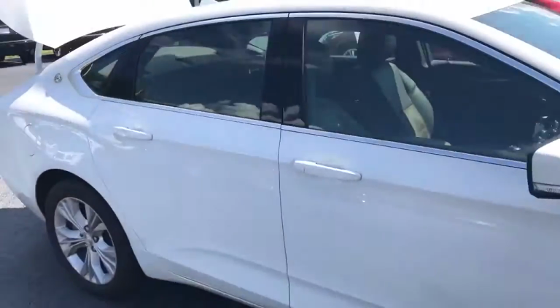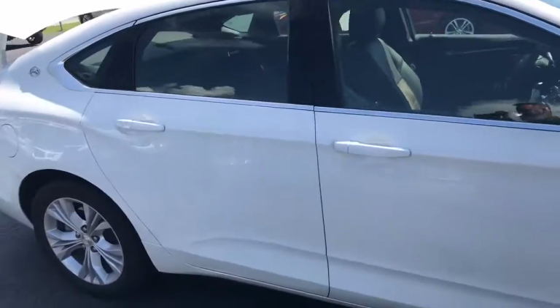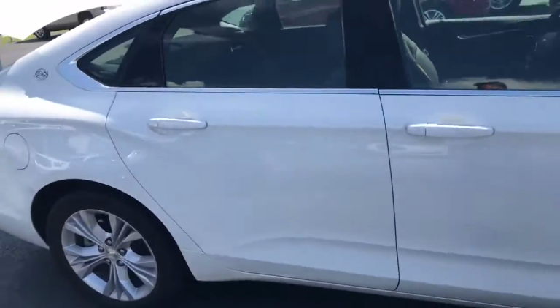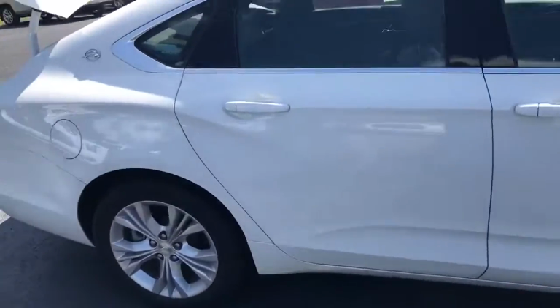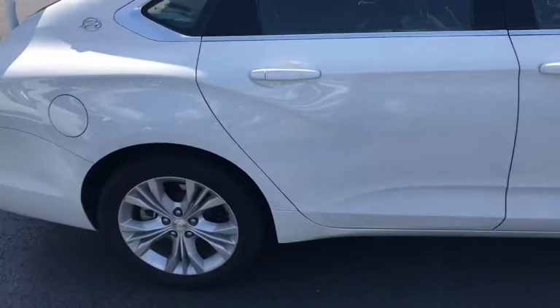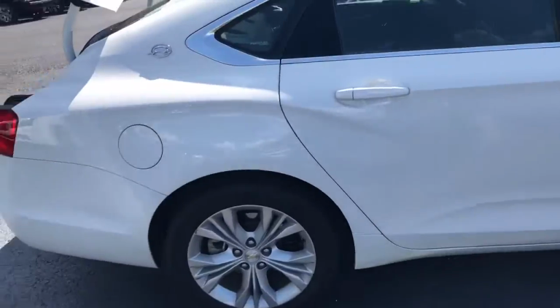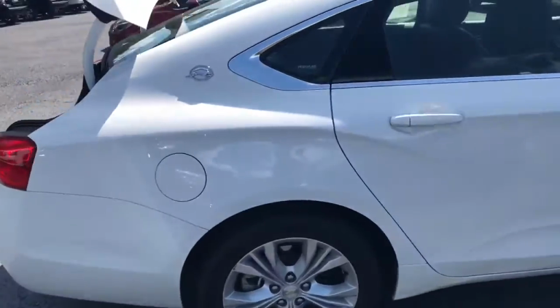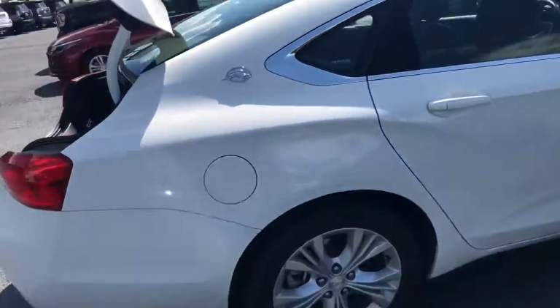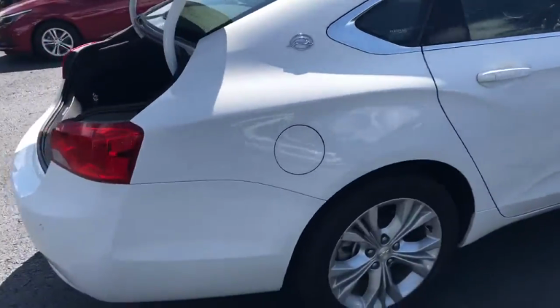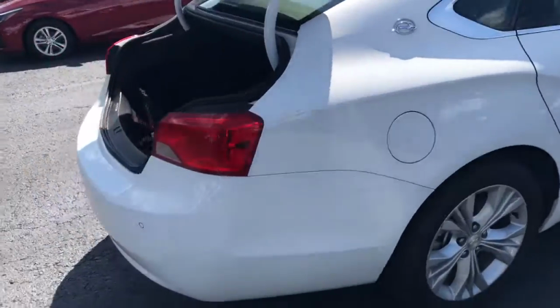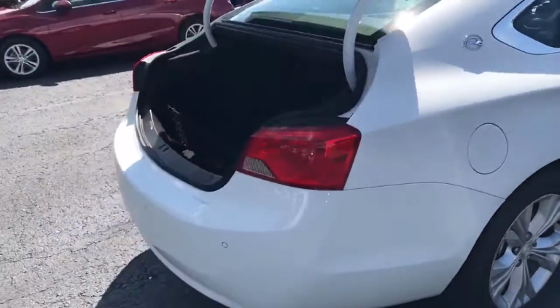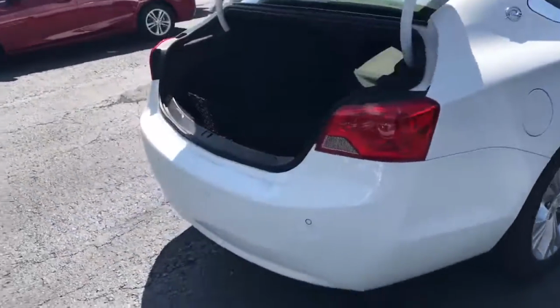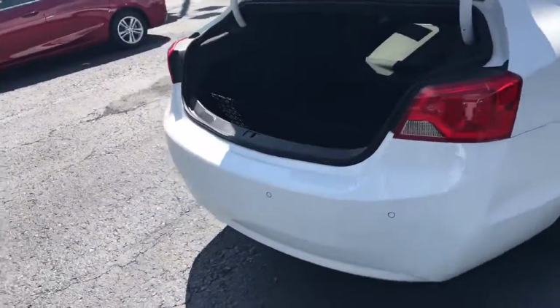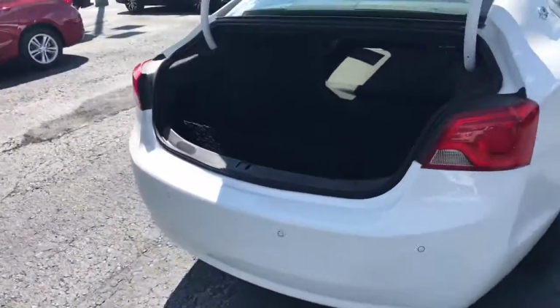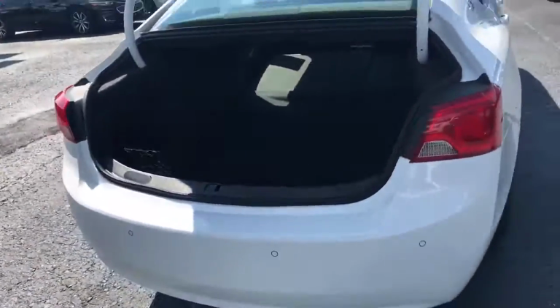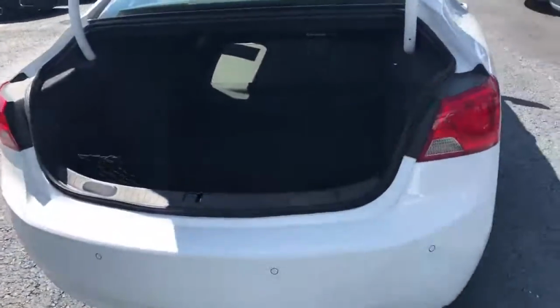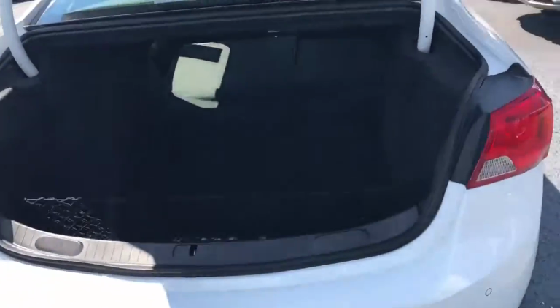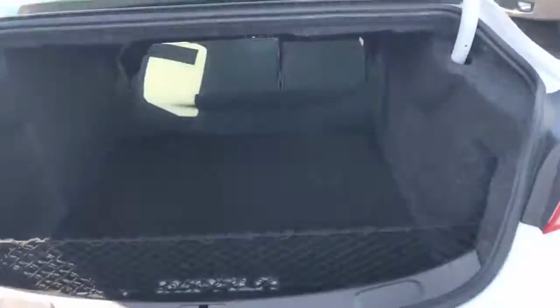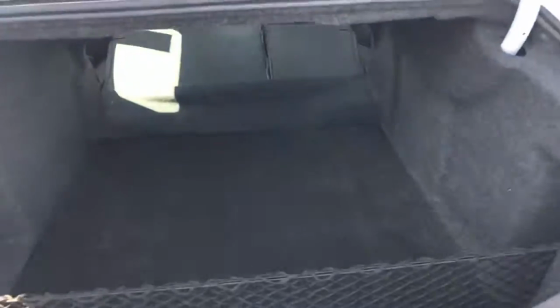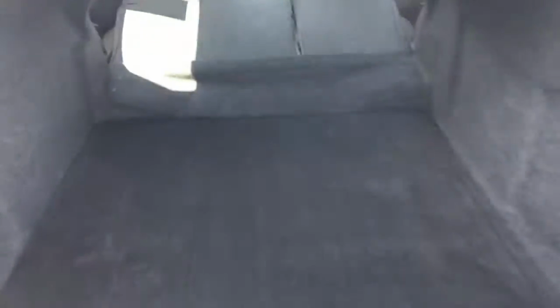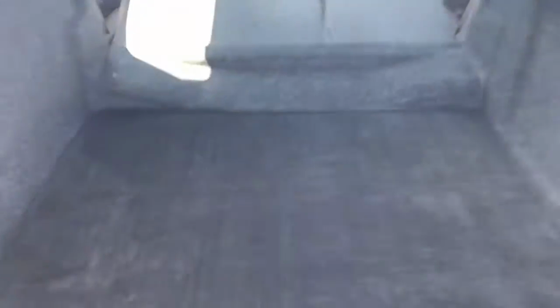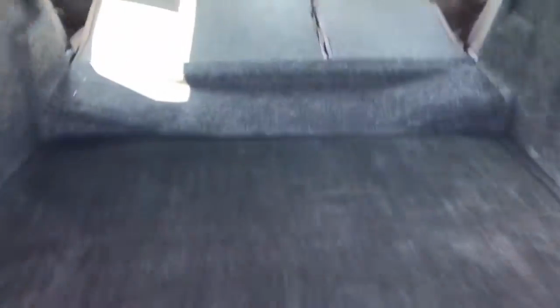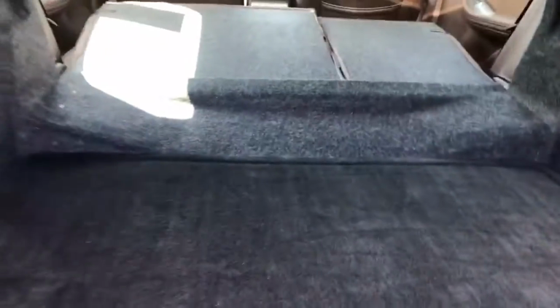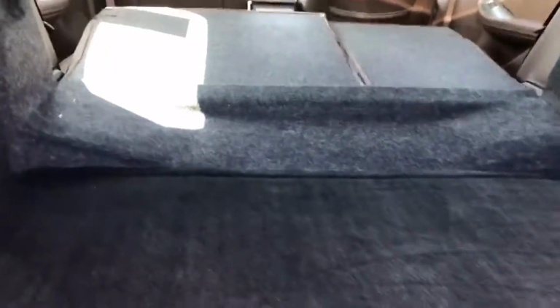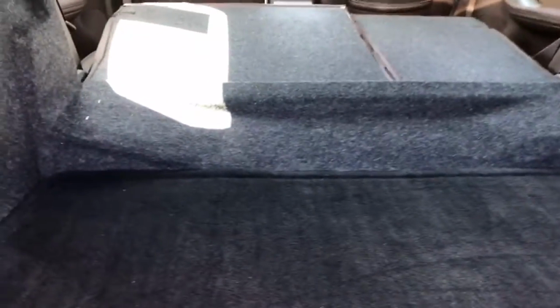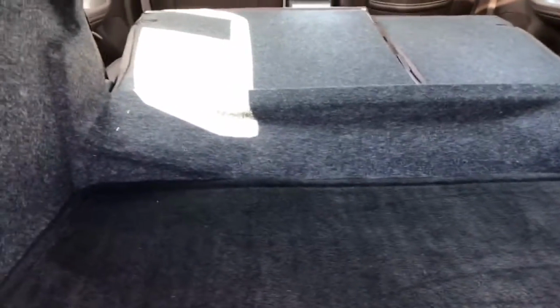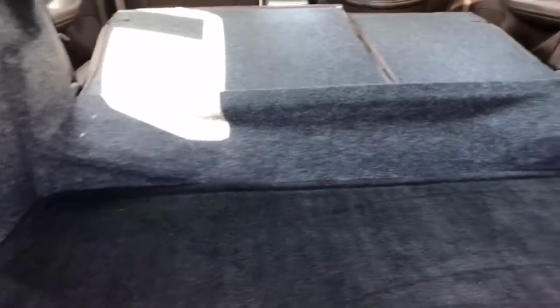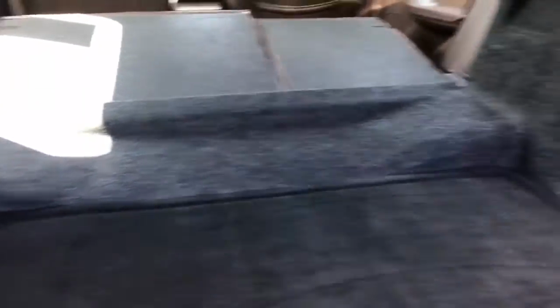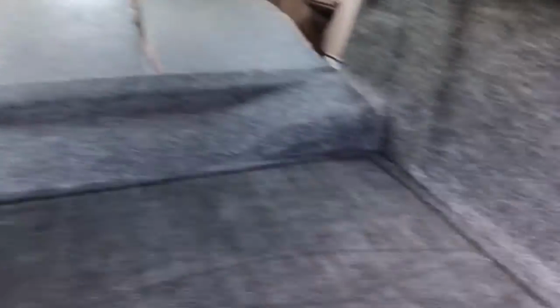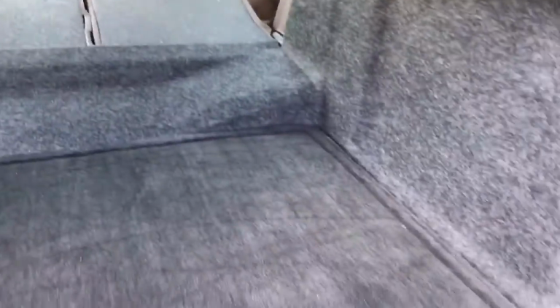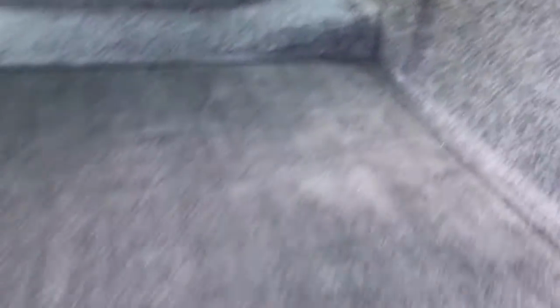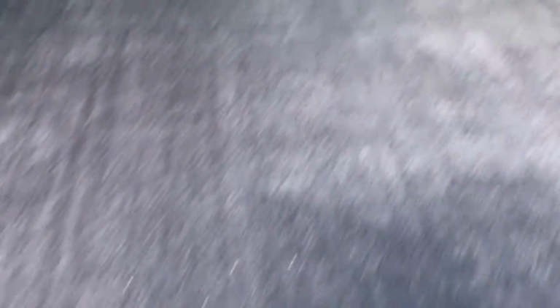We'll come back here and check out the trunk area. Got lots of room. Got the seats laid down, so plenty of extra room there for you.